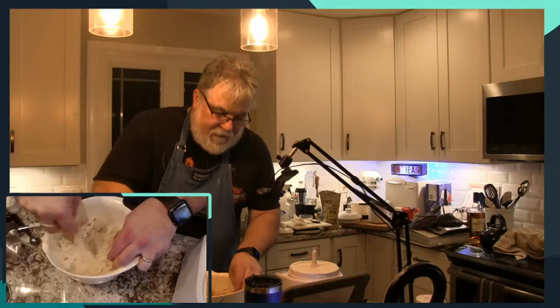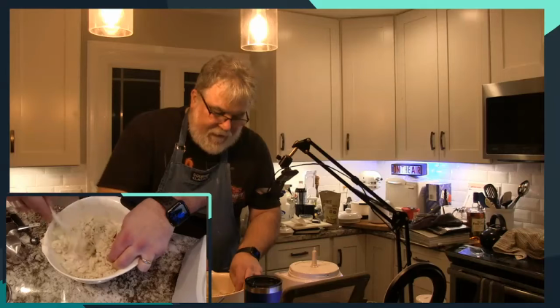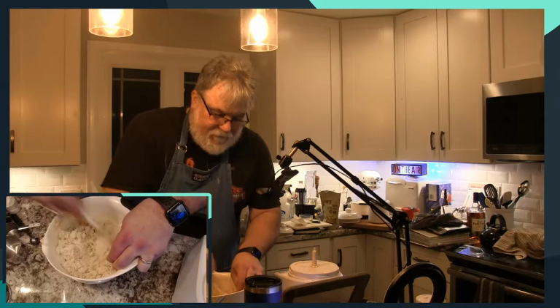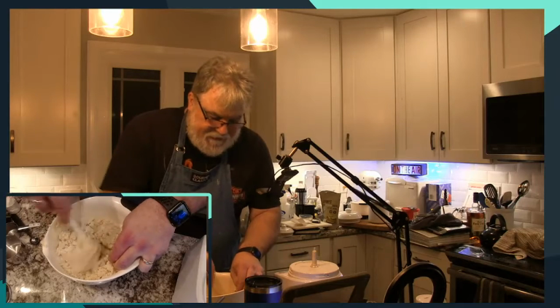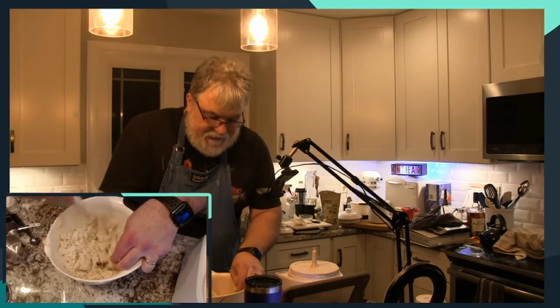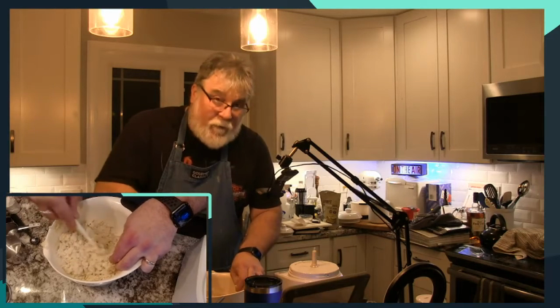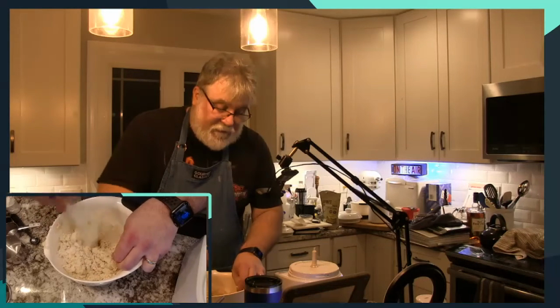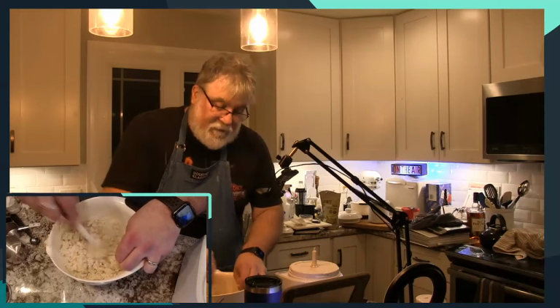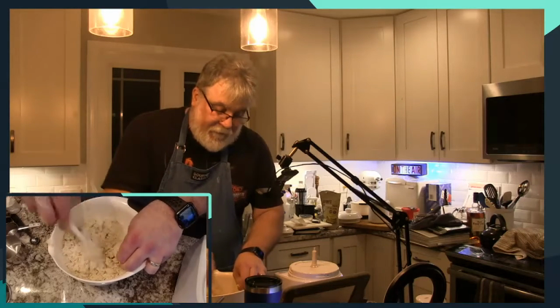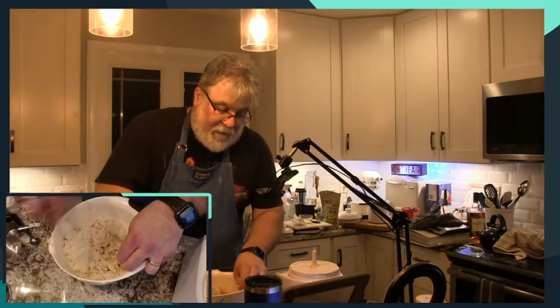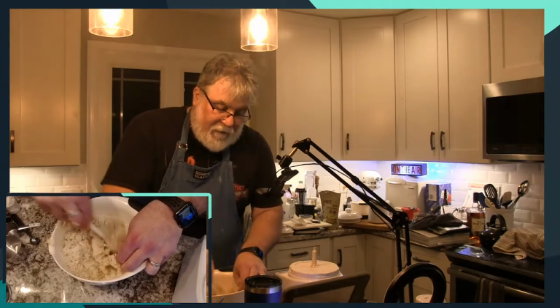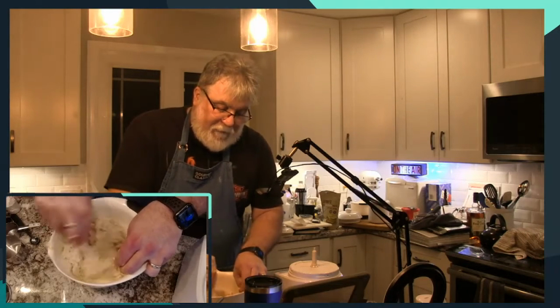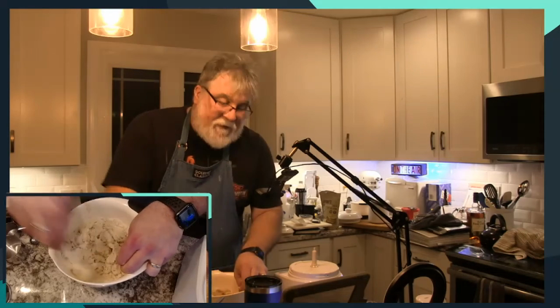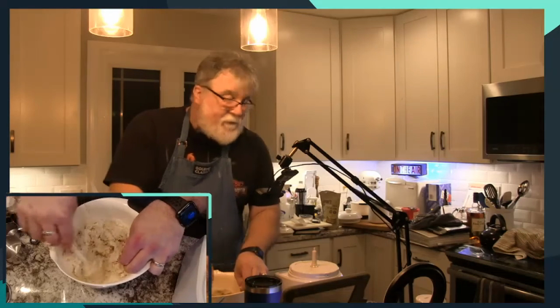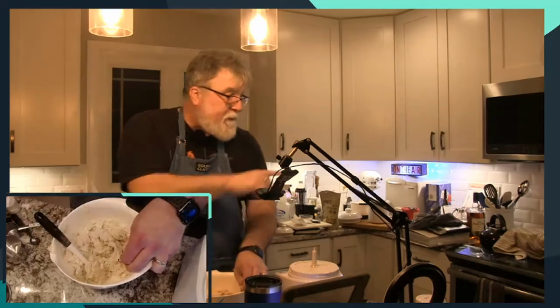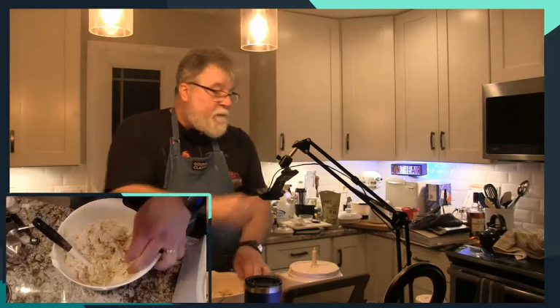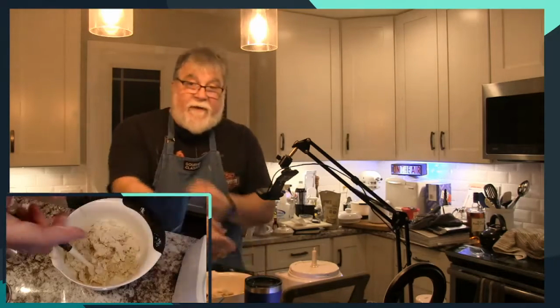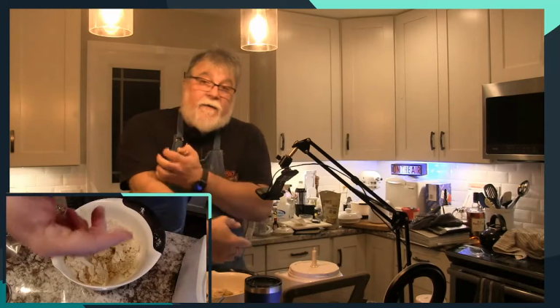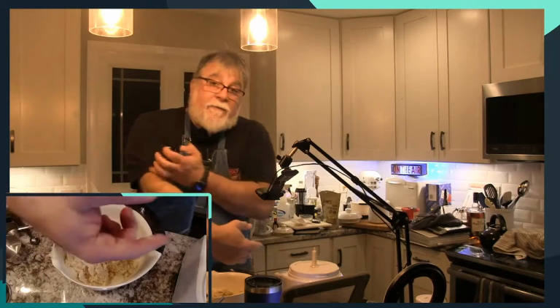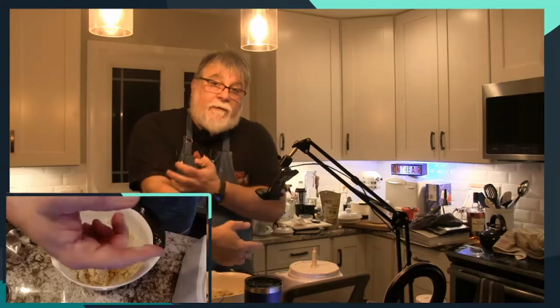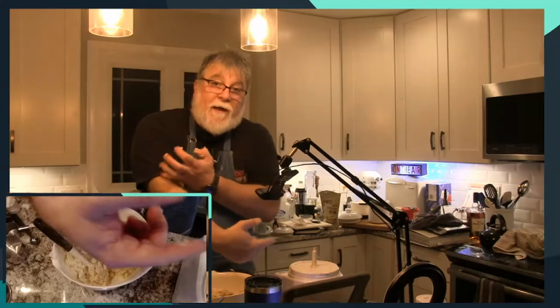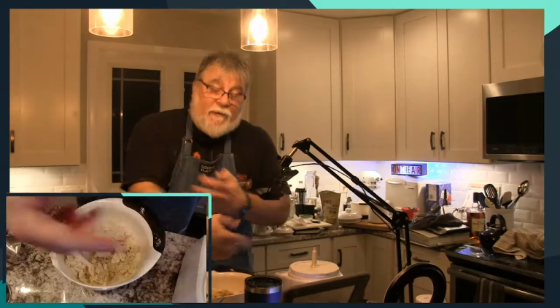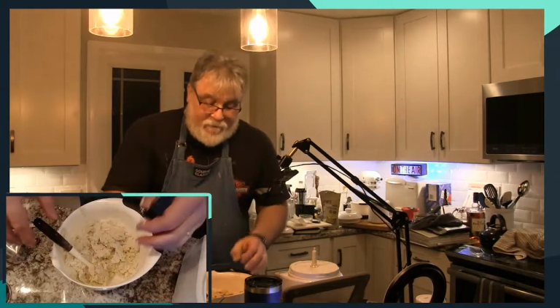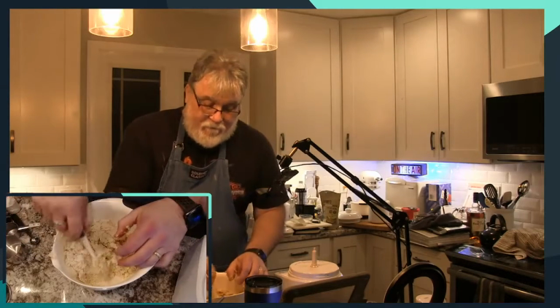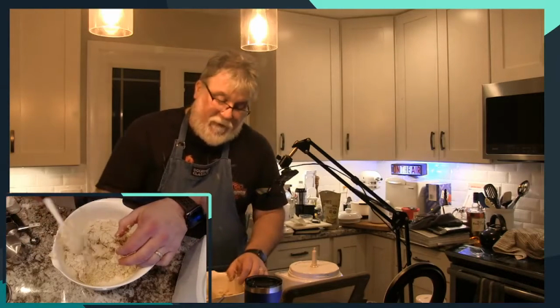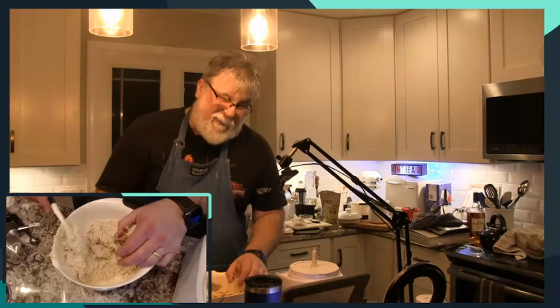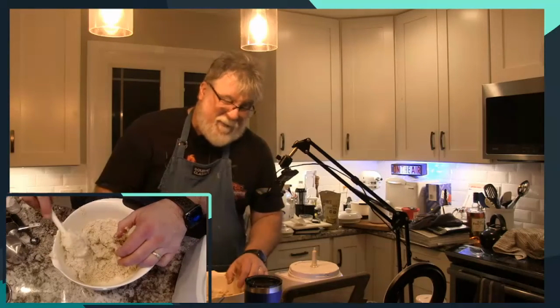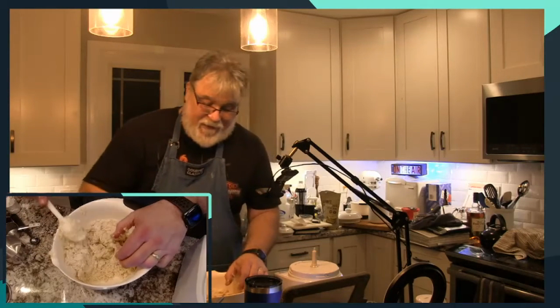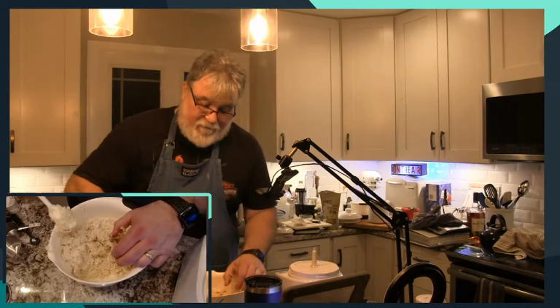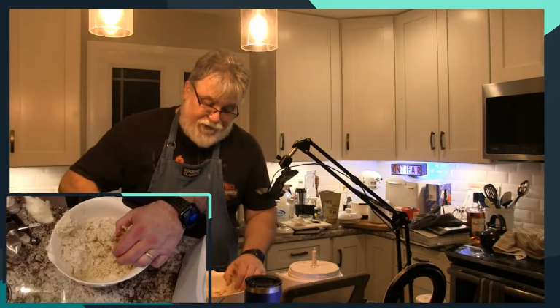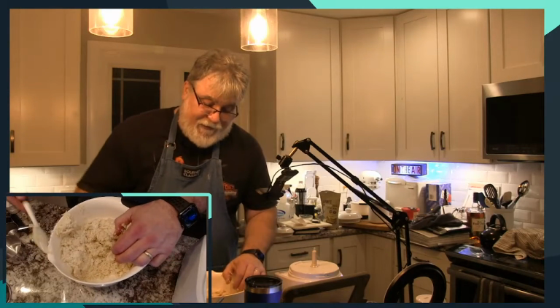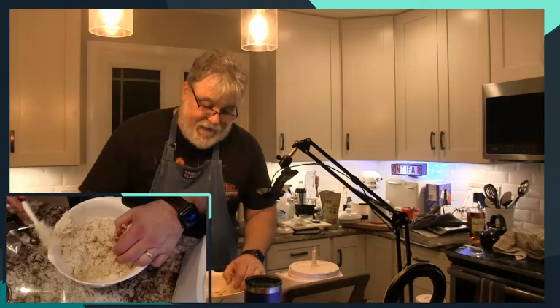I can almost say this now — almost. It'd be a toss-up between another one of those and a gas stove. I'd be happy with either, but I think I'd be more happy with that. Shh, didn't say that.